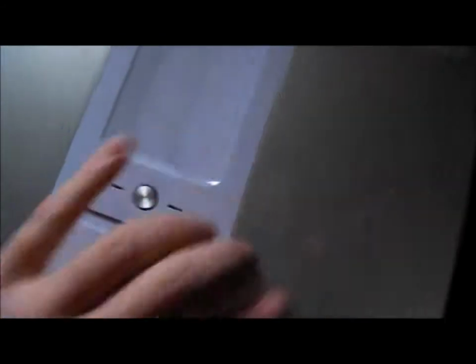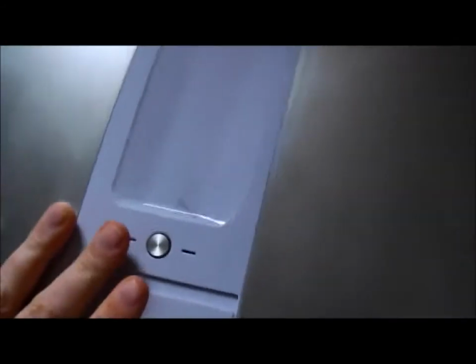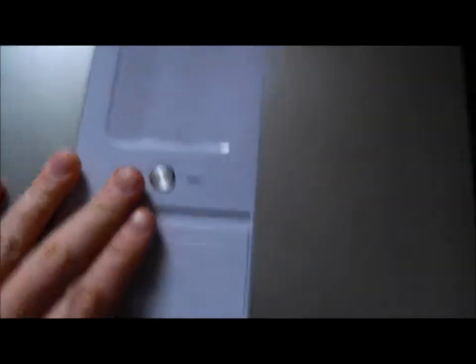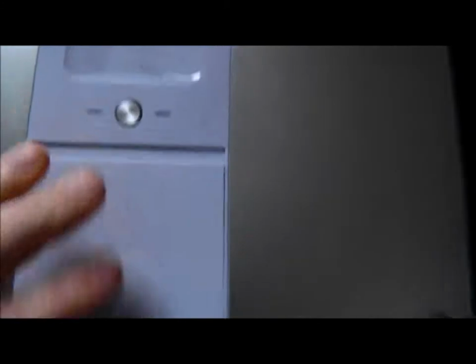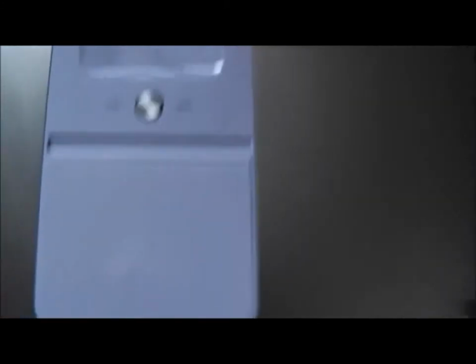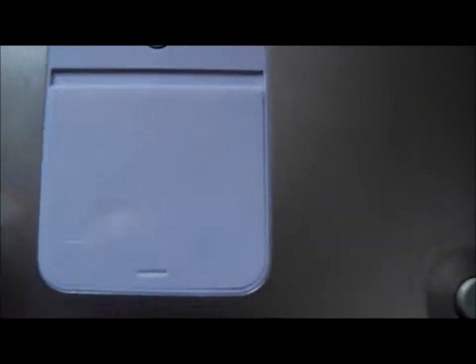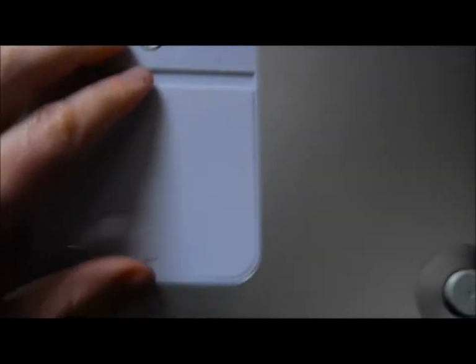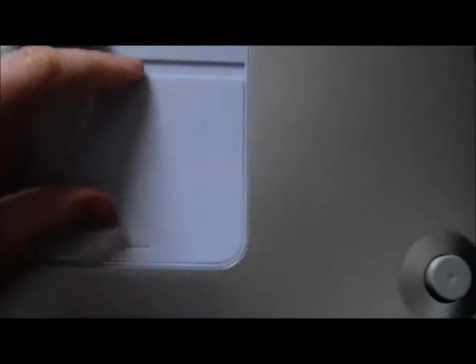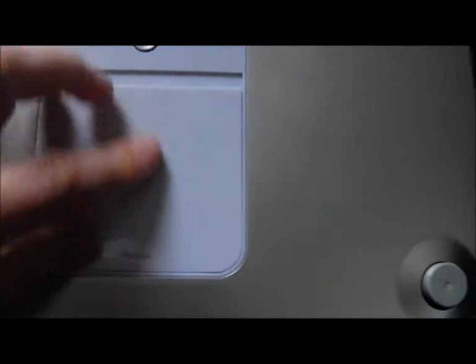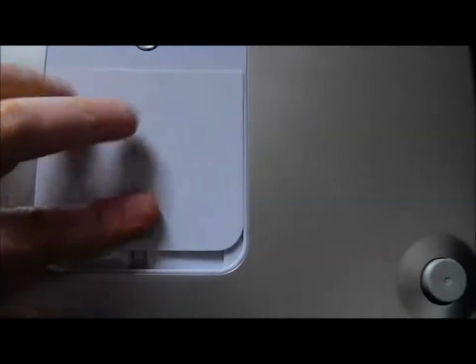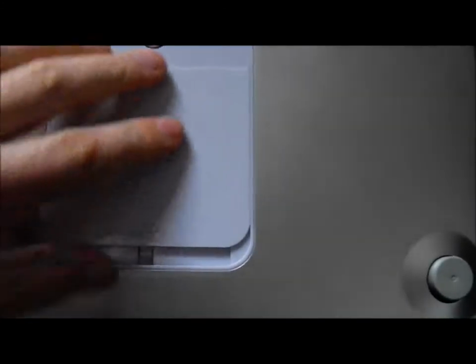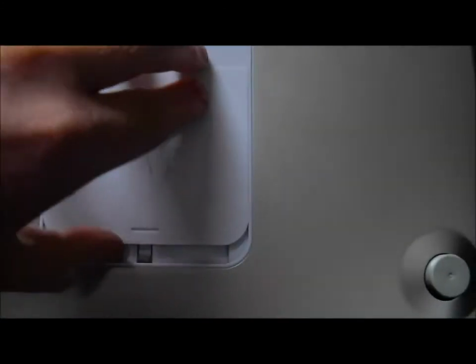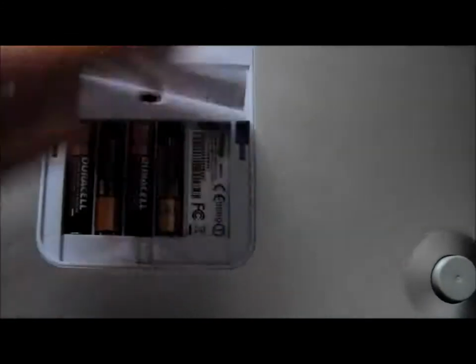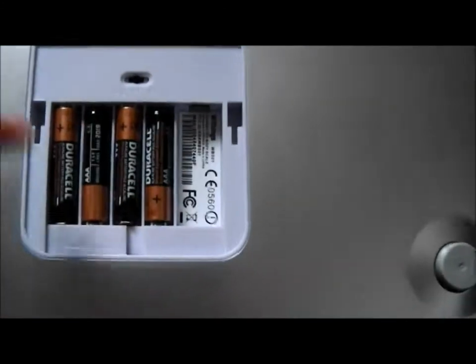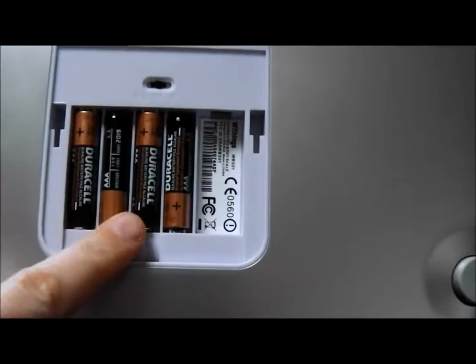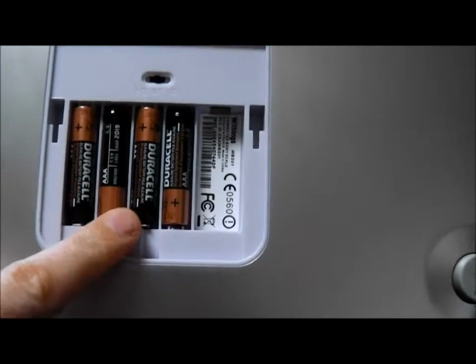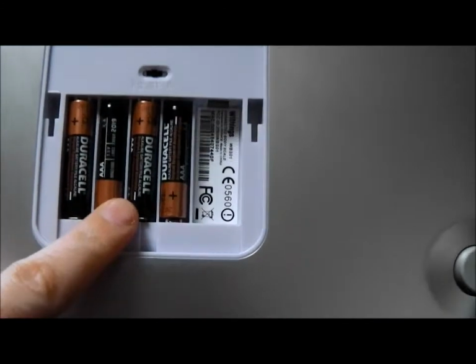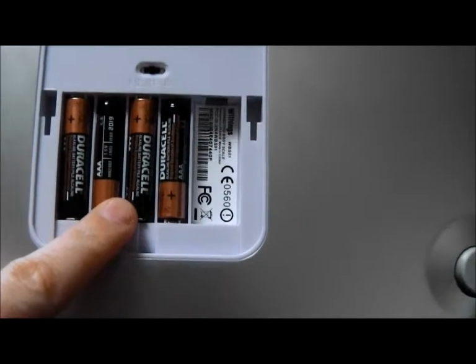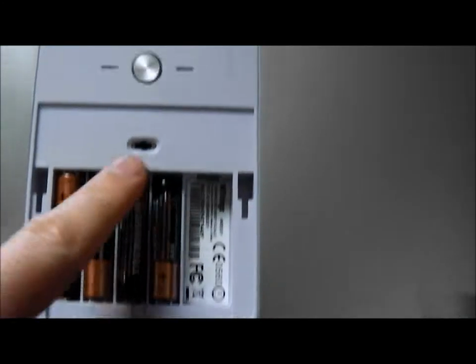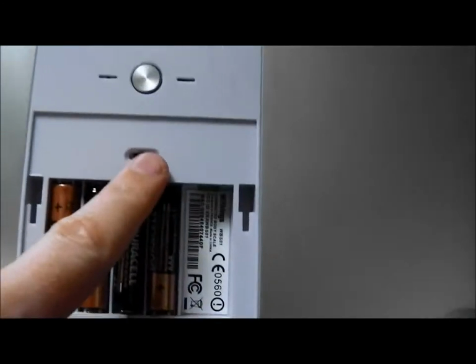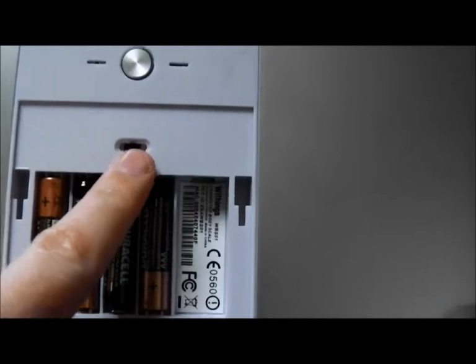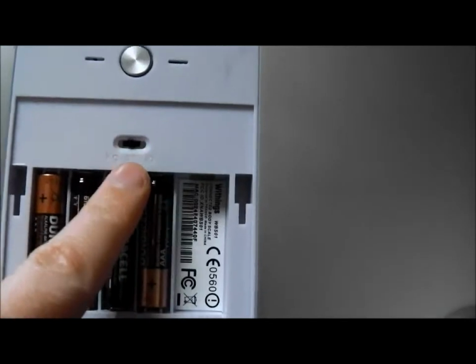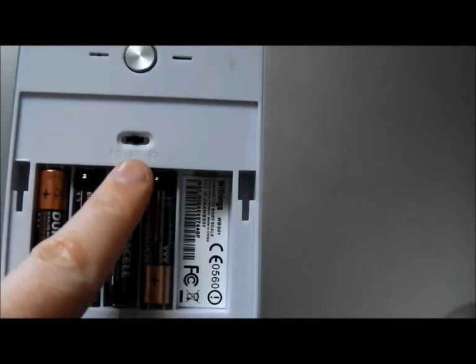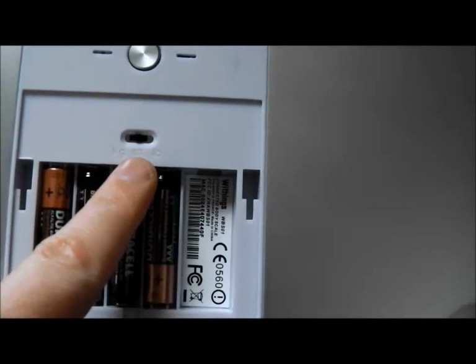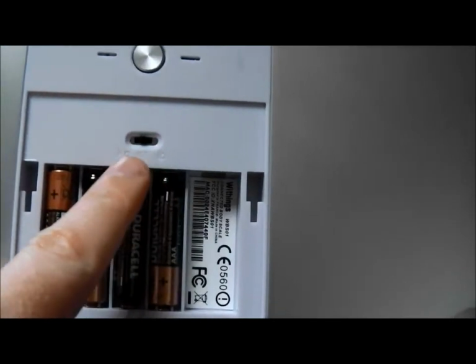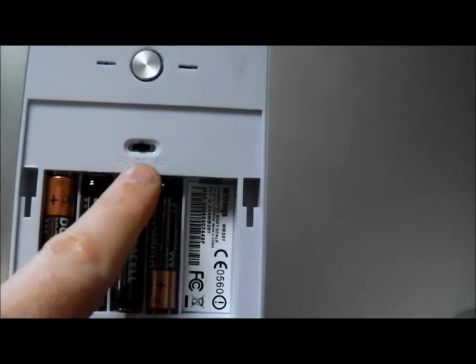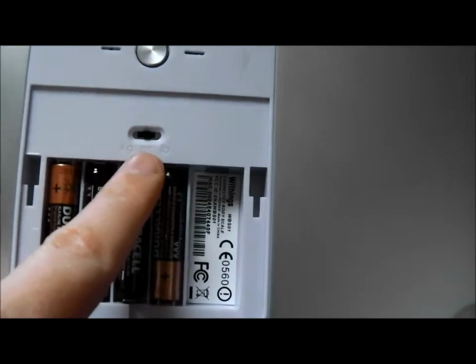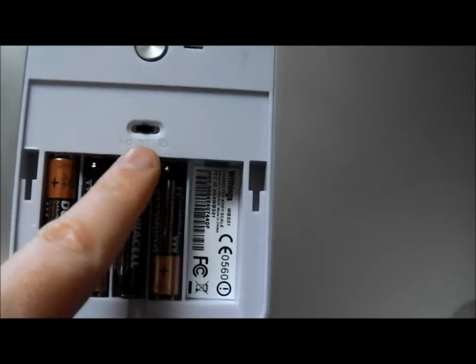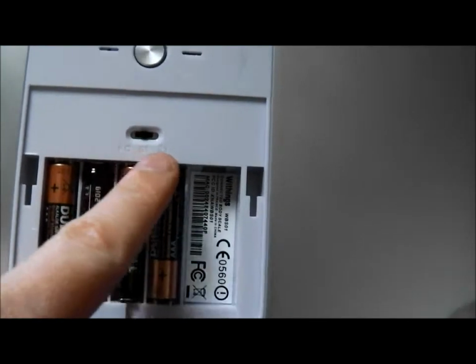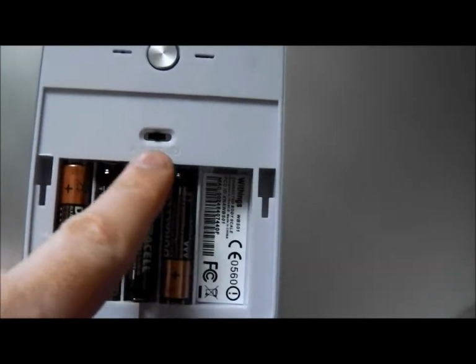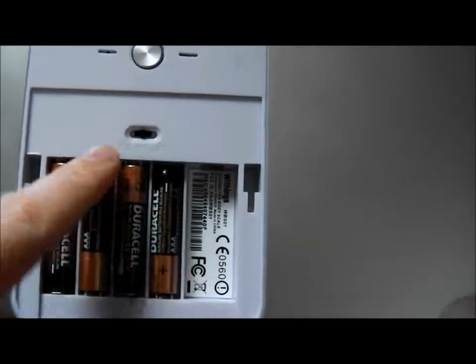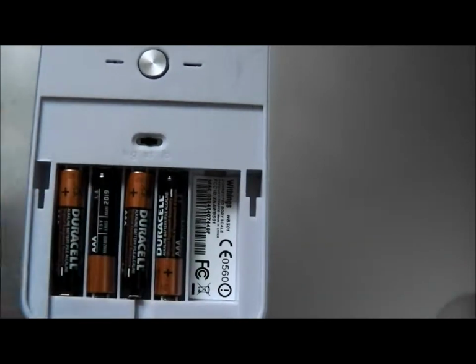On the back, you have a battery compartment. You get Duracell batteries with it, and you can also set how you want it showing up measurements.